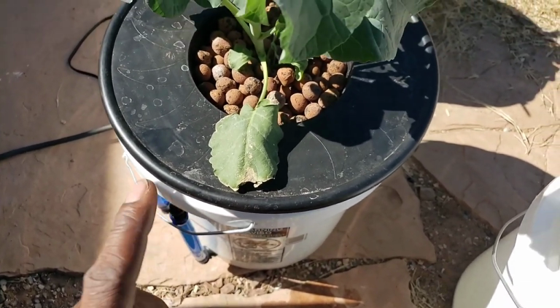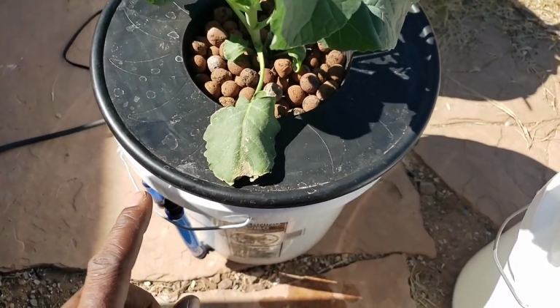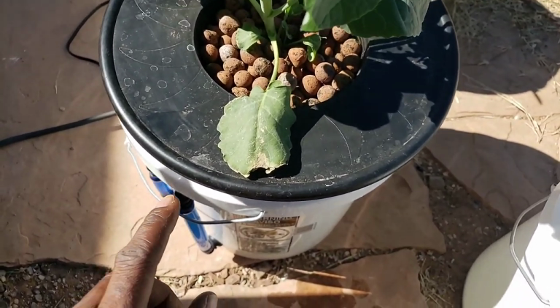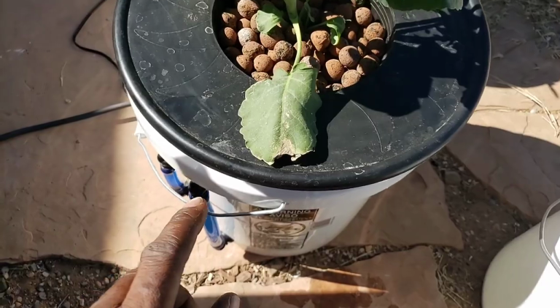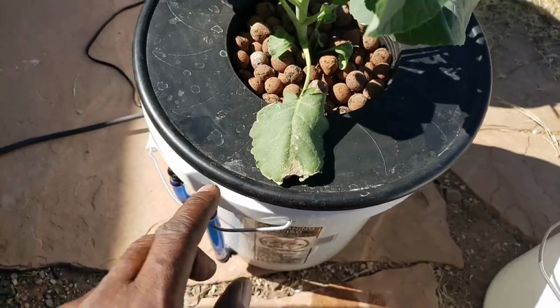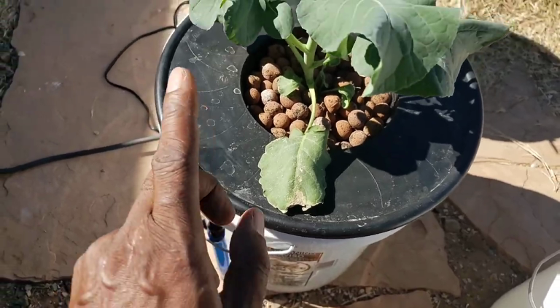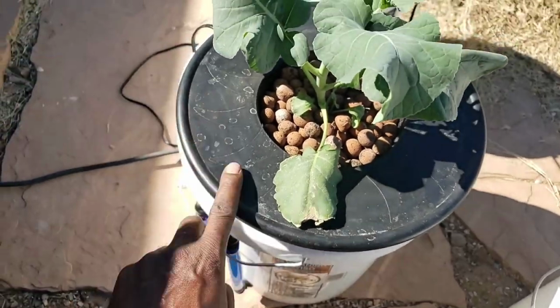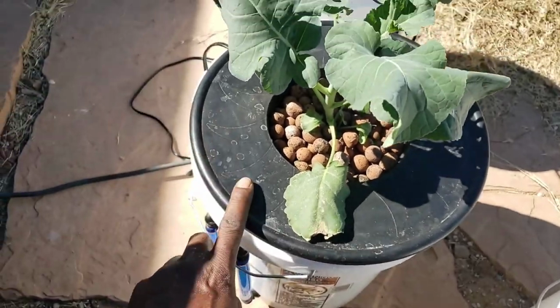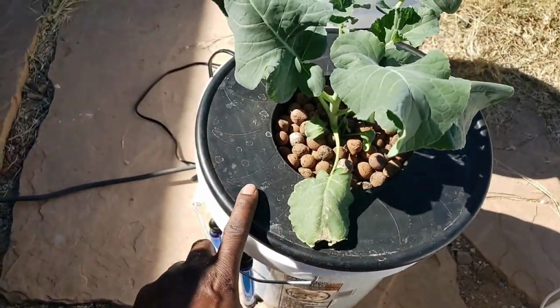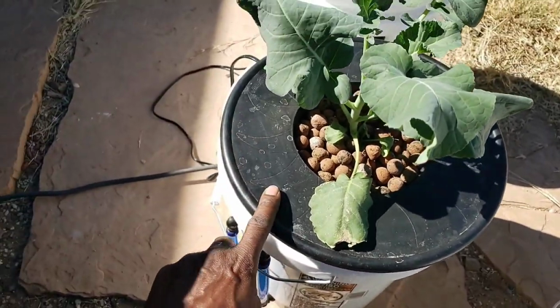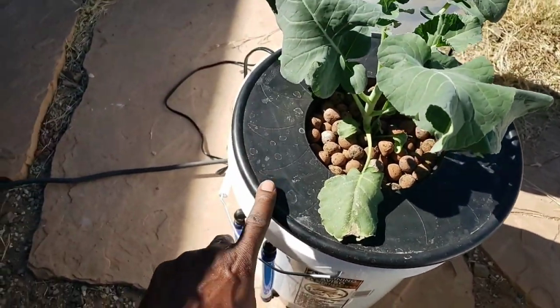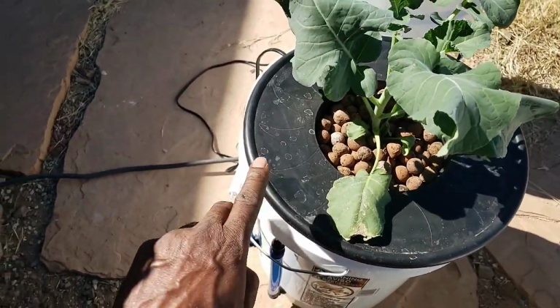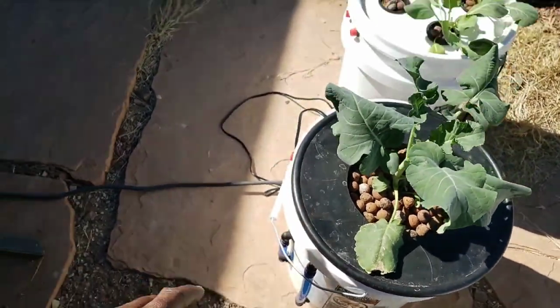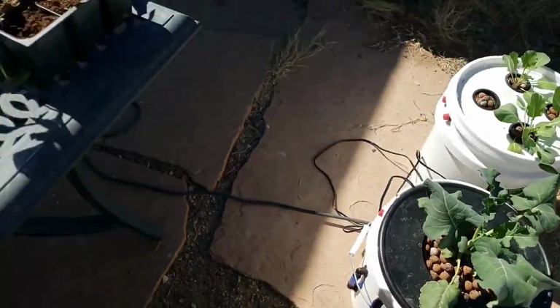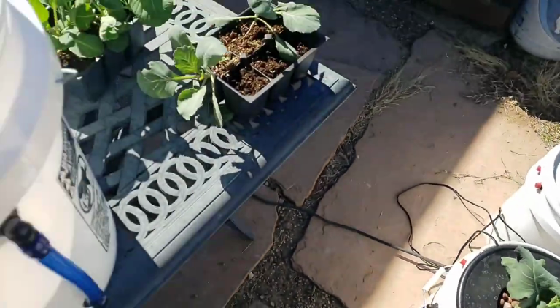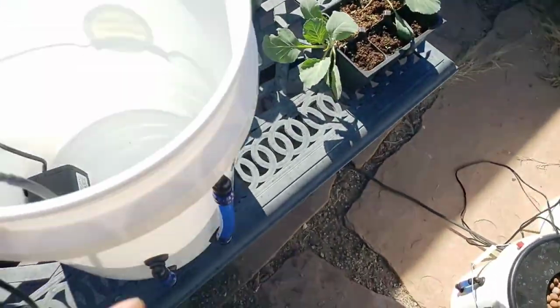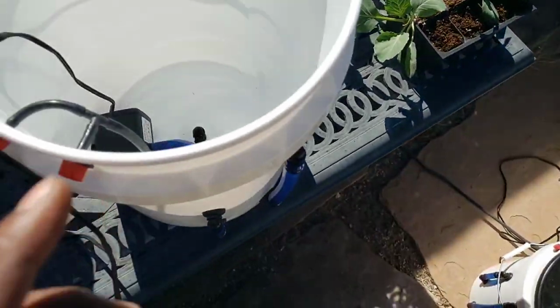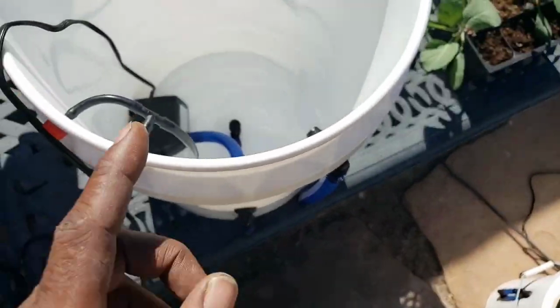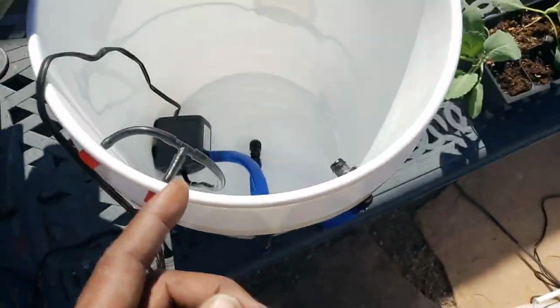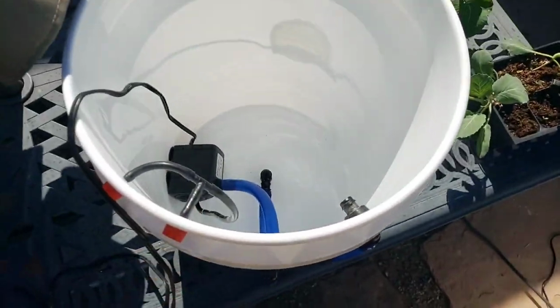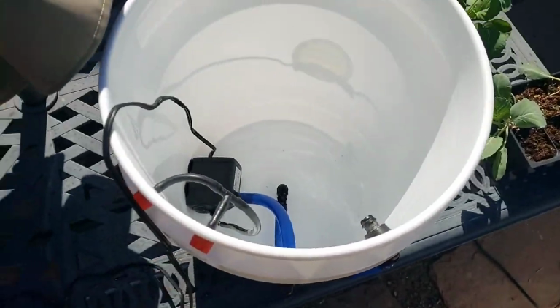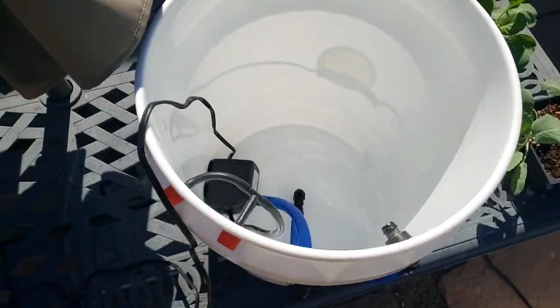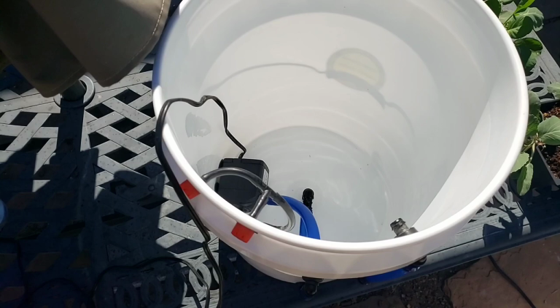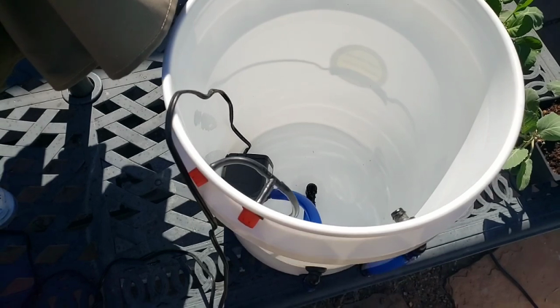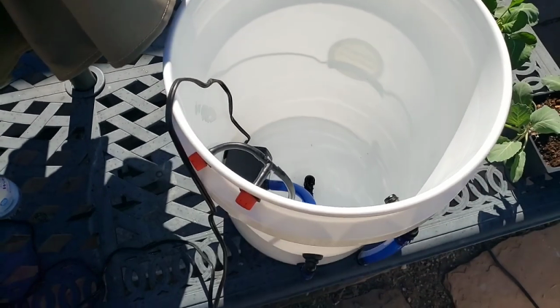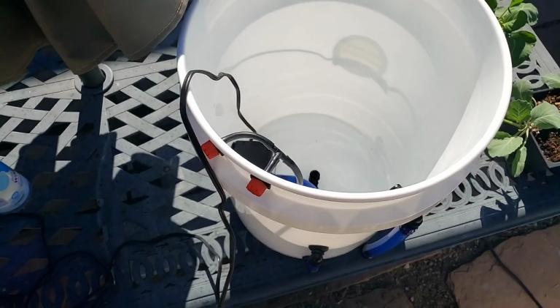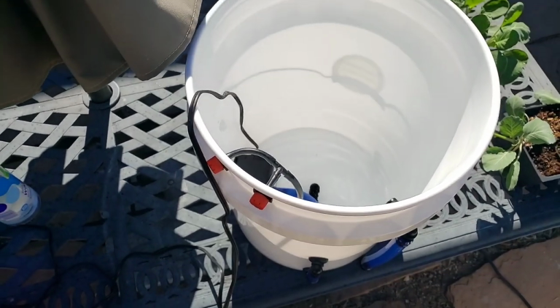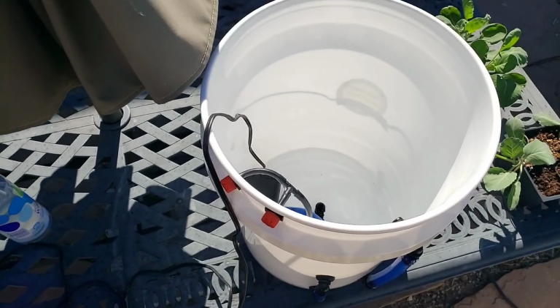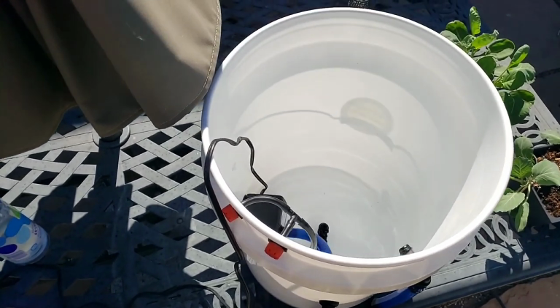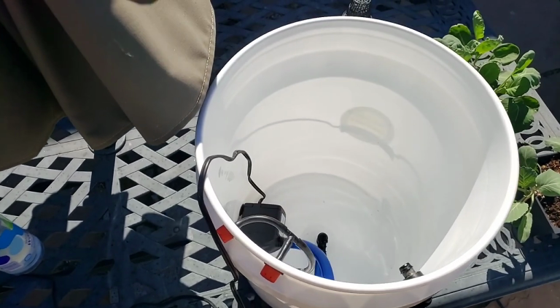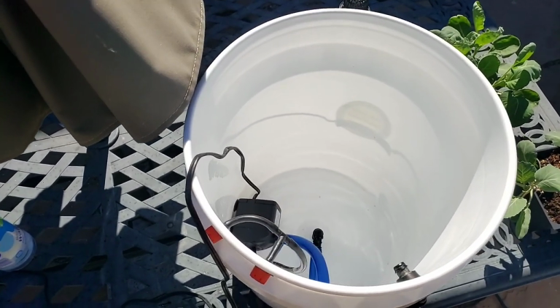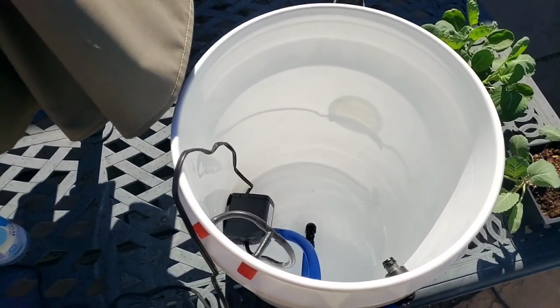So what we're going to do is take this broccolini and transfer it over to our new system. I'll turn it on and we'll see how that goes — give me a moment.